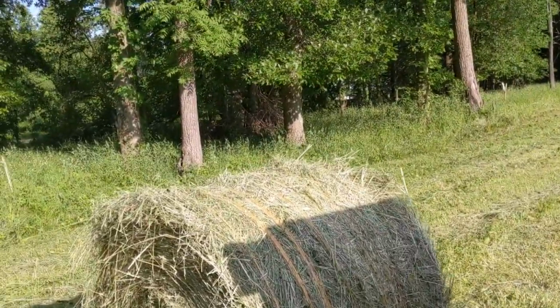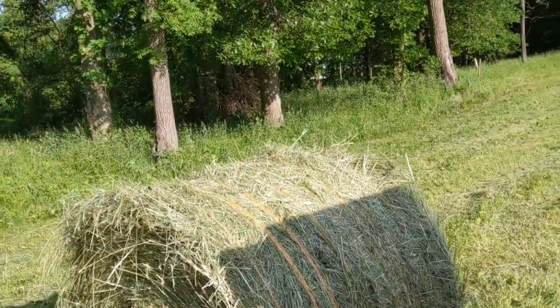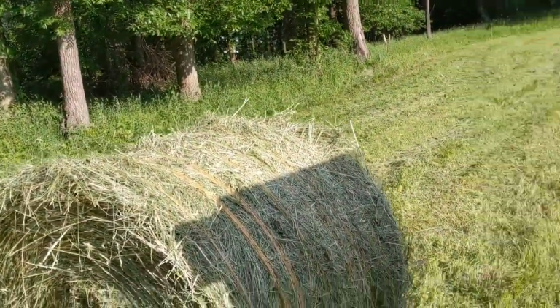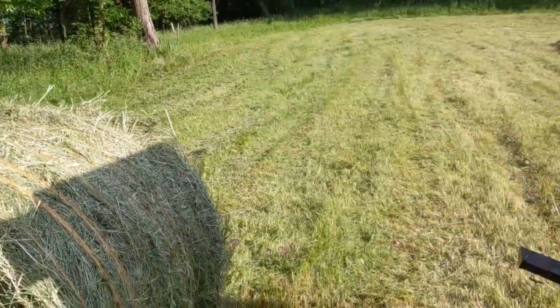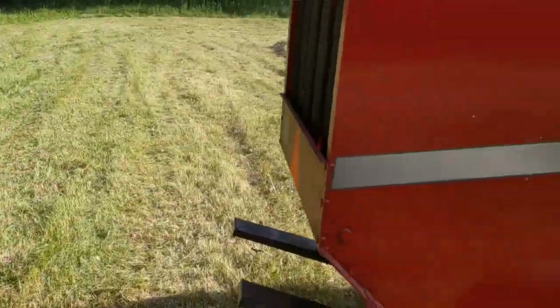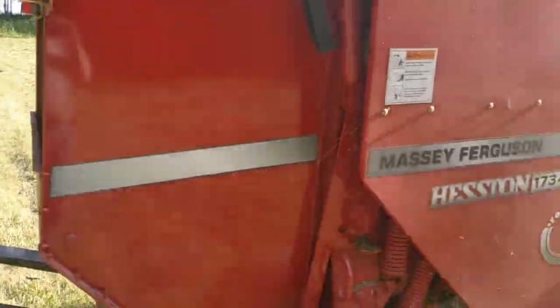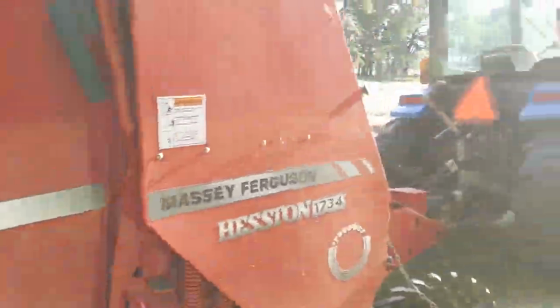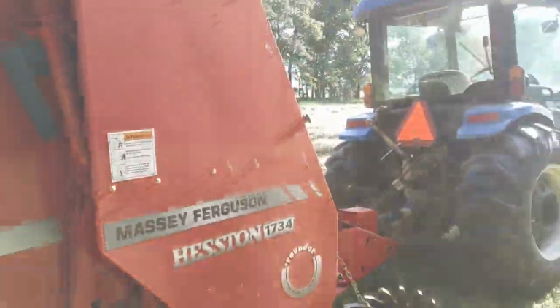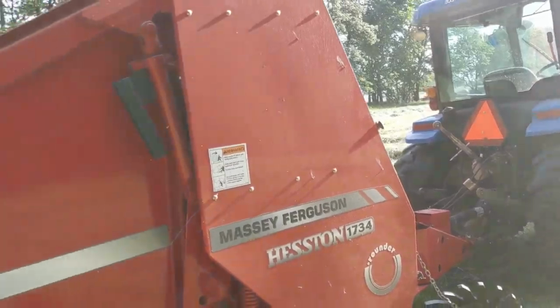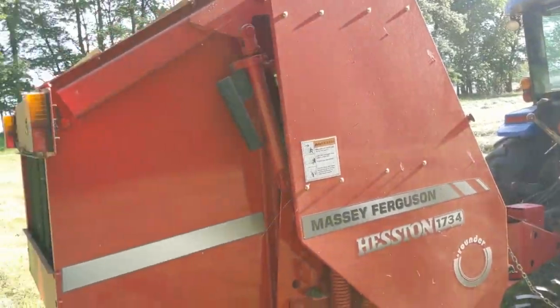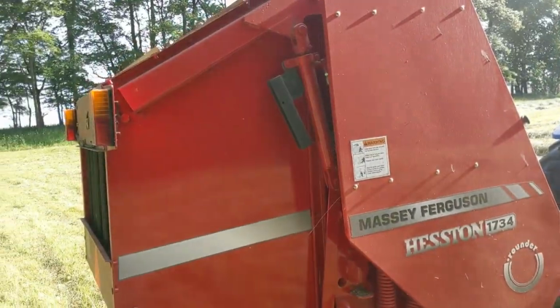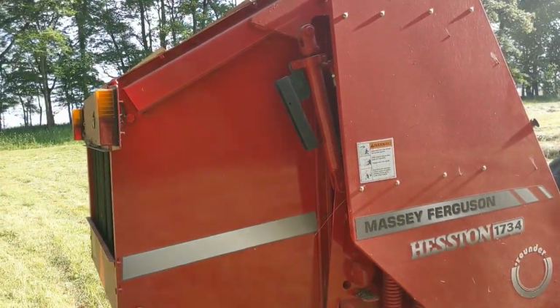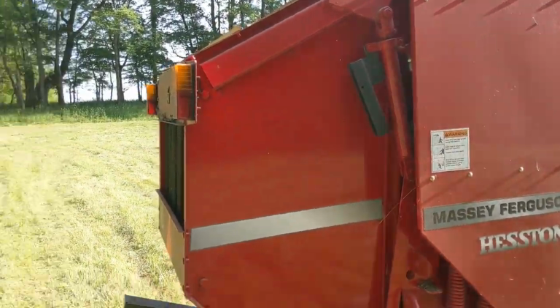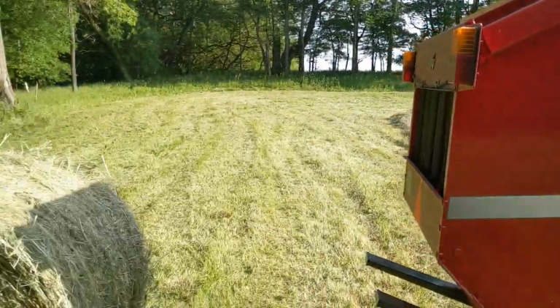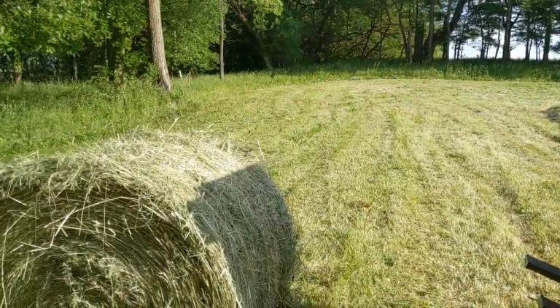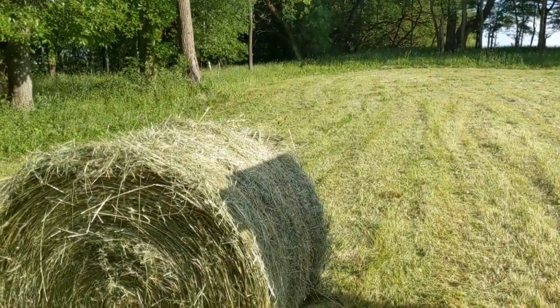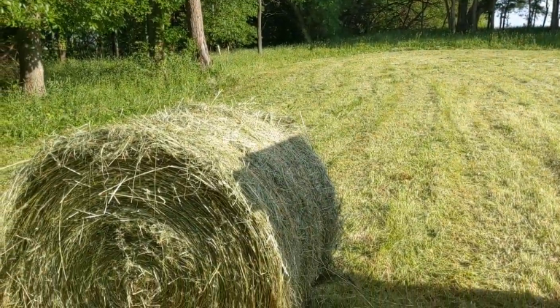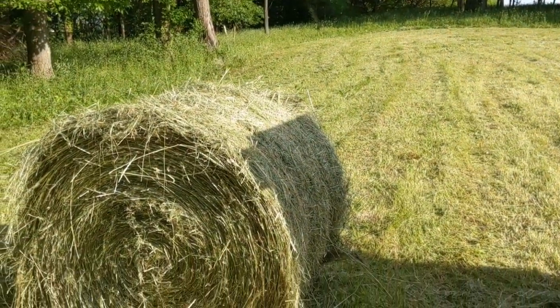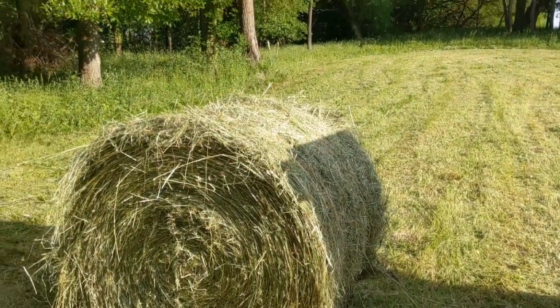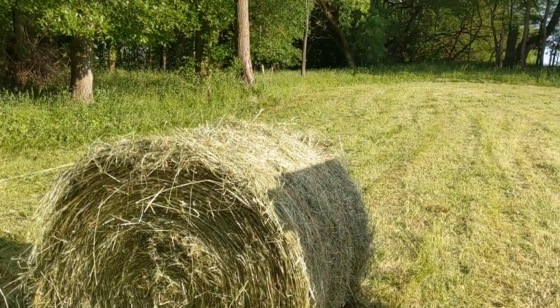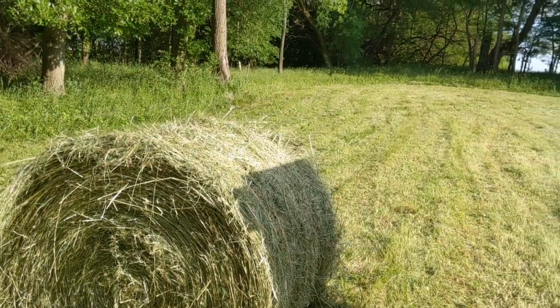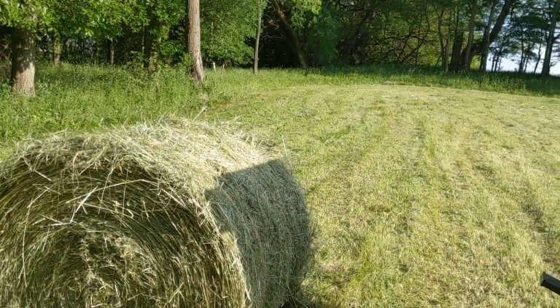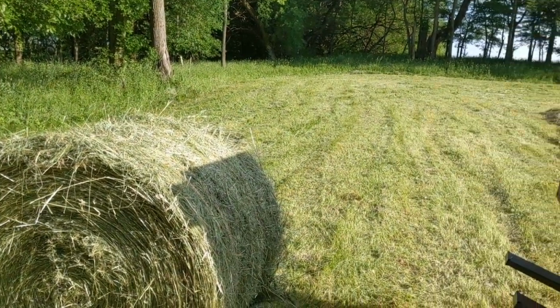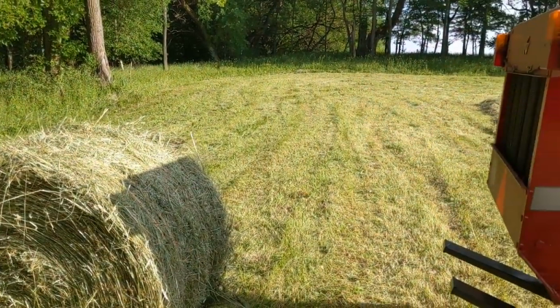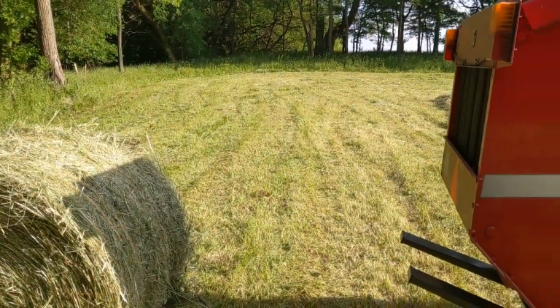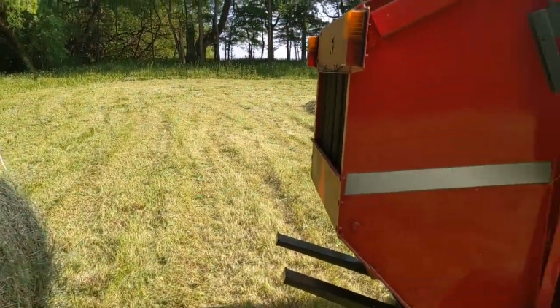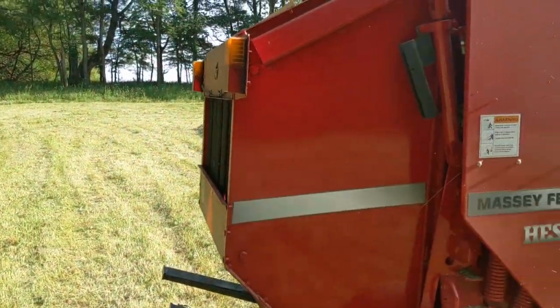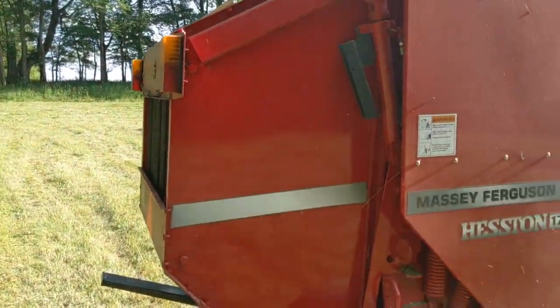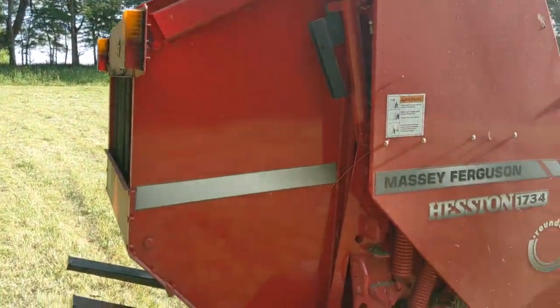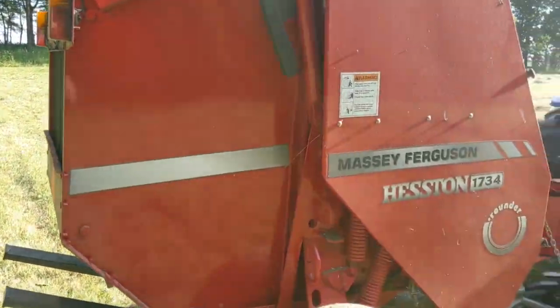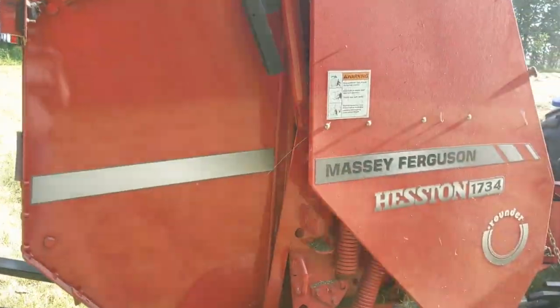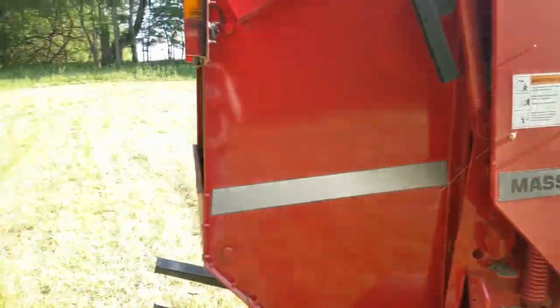It is 10 till 6. We're going to go up to the house and eat some roasted chicken and gravy for Memorial Day — we had hot dogs yesterday.